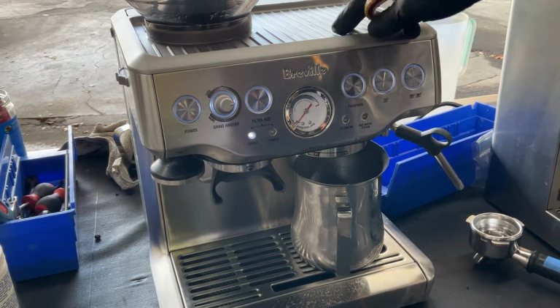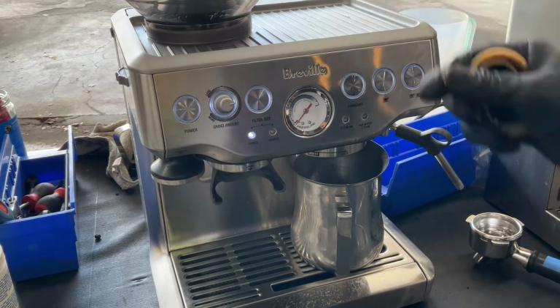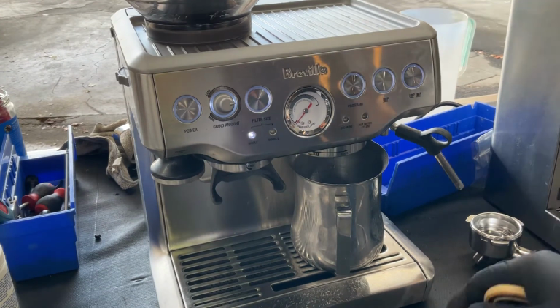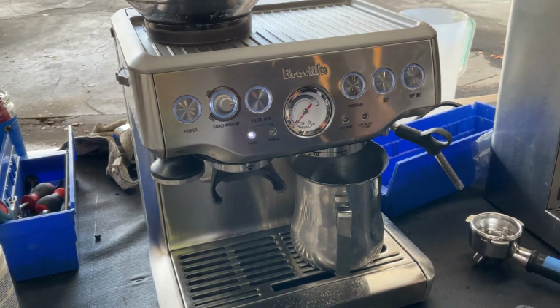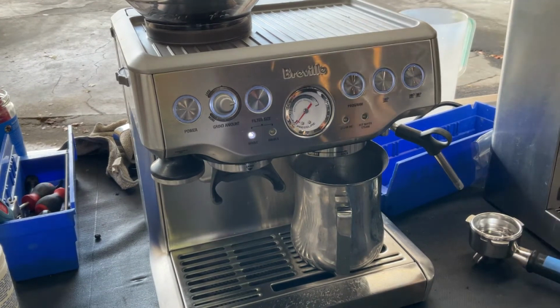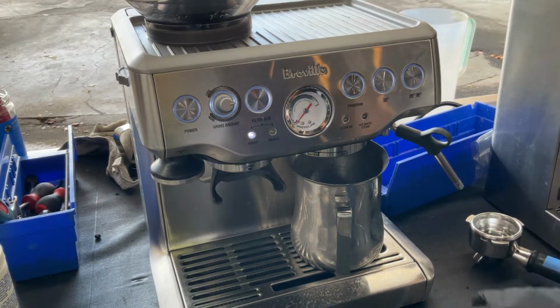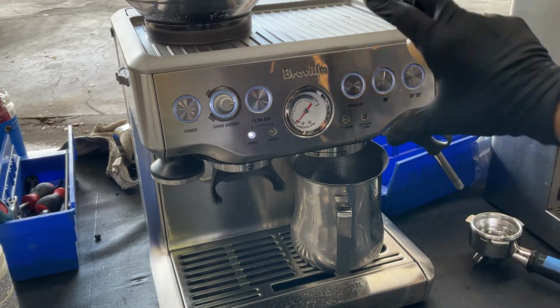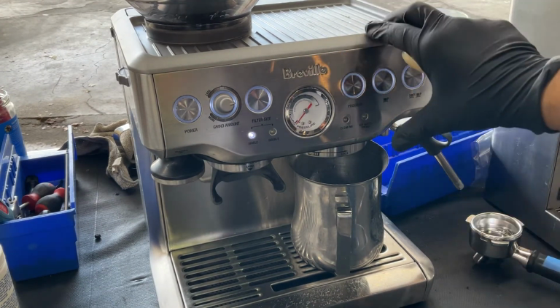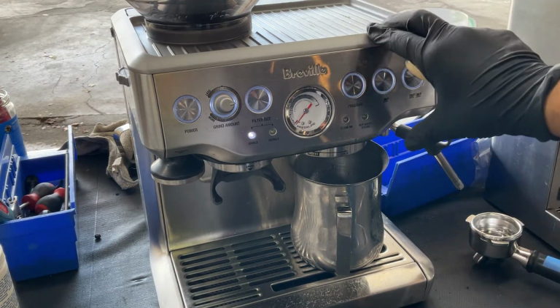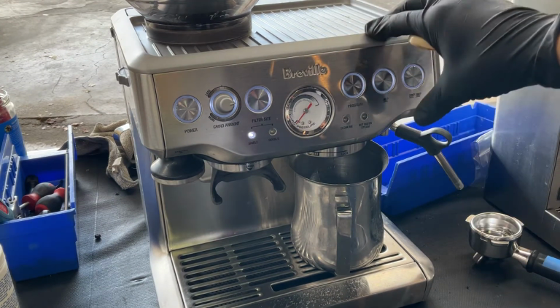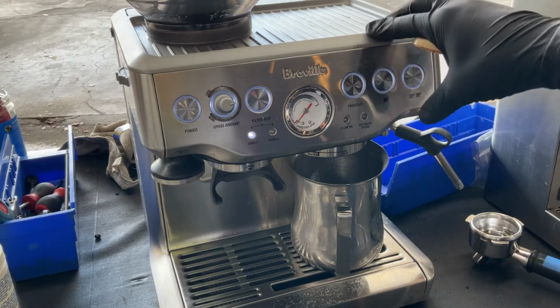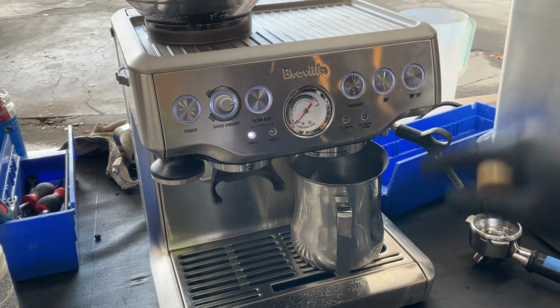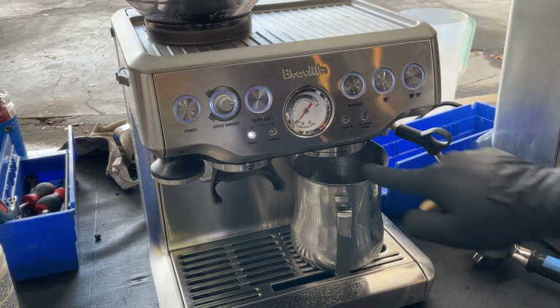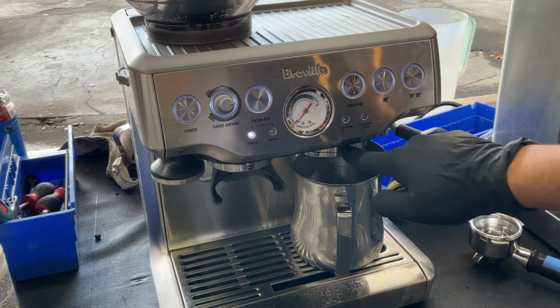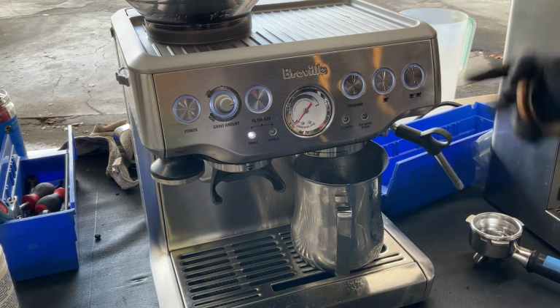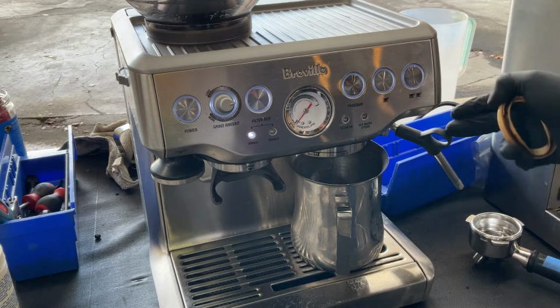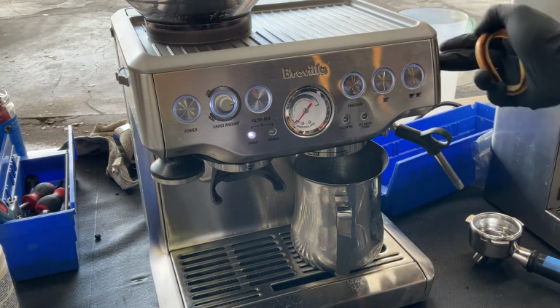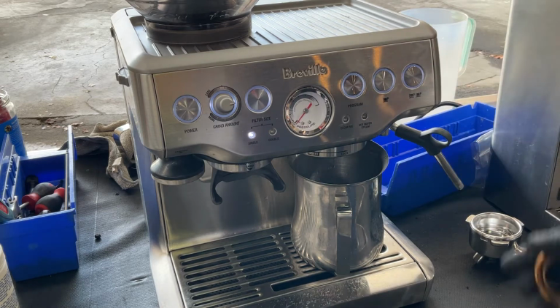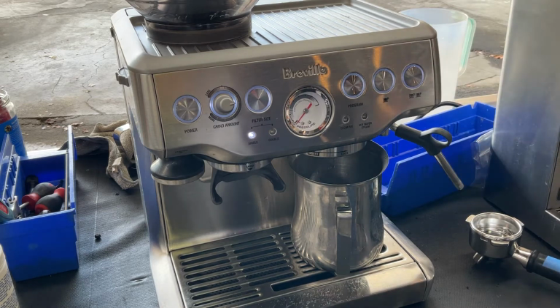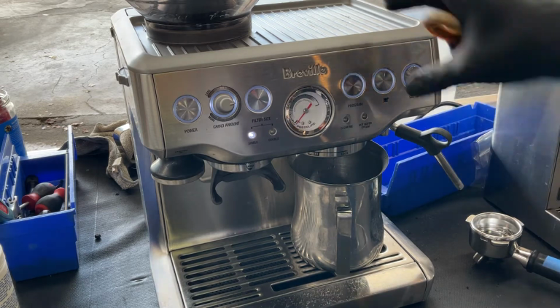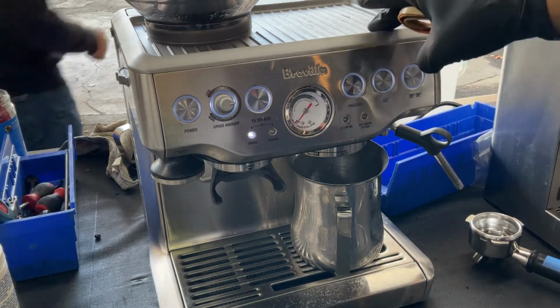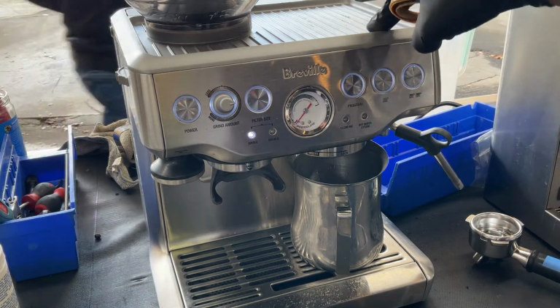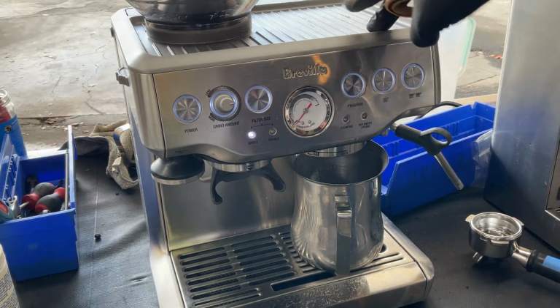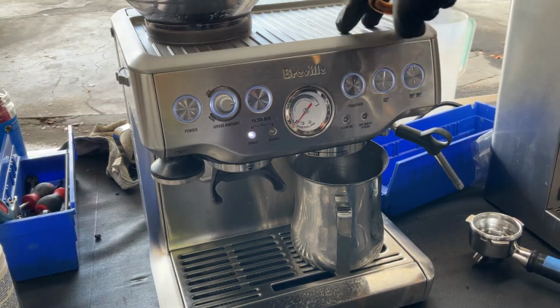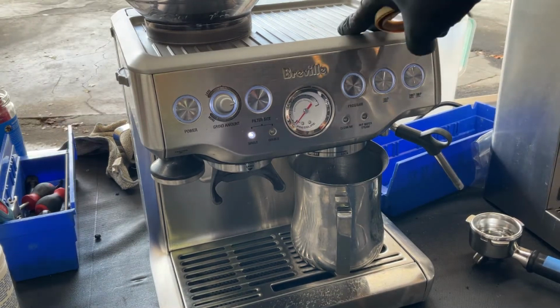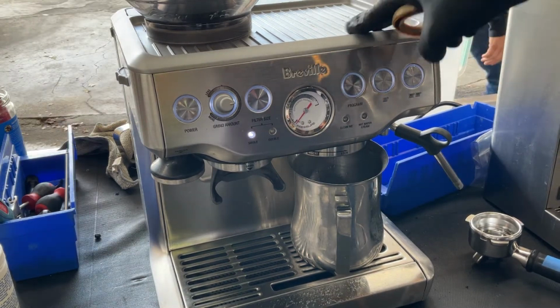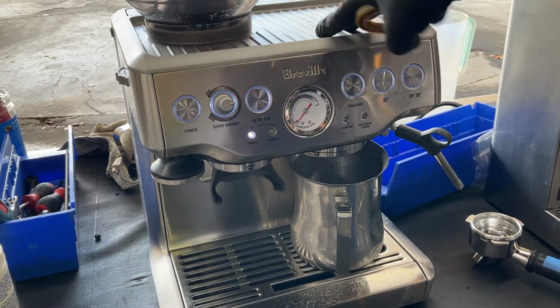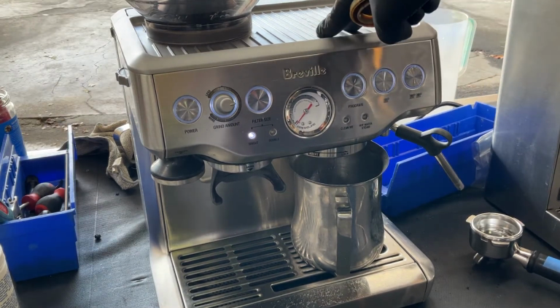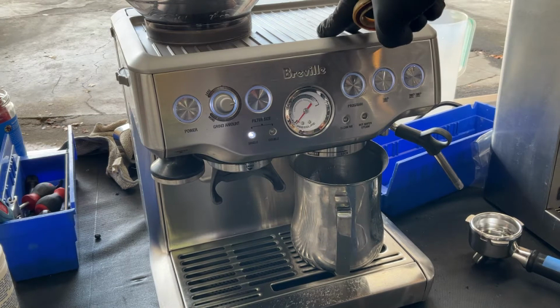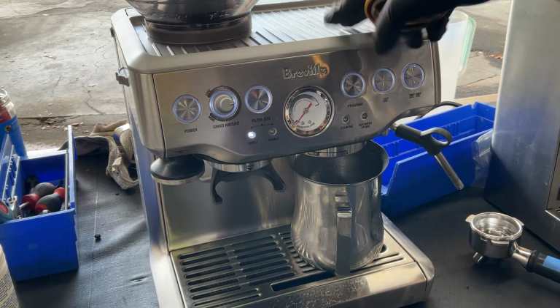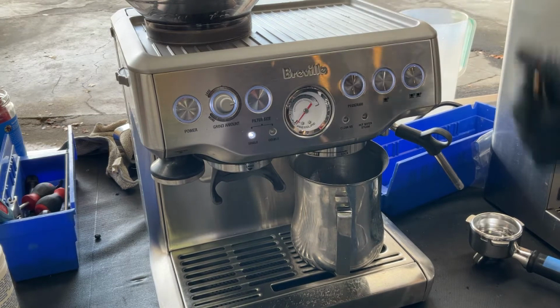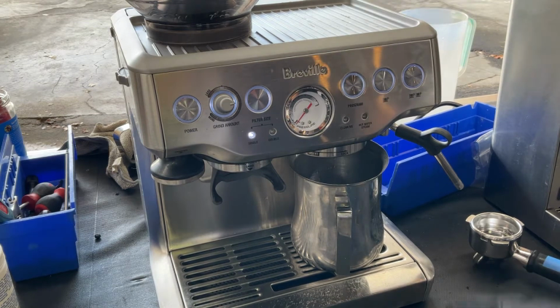There's a three-way valve that takes care of basically all the functions of the machine: brewing, steaming, and hot water. So we descaled the whole machine, the whole system, descaled the thermoblock, and now the machine is ready to go.